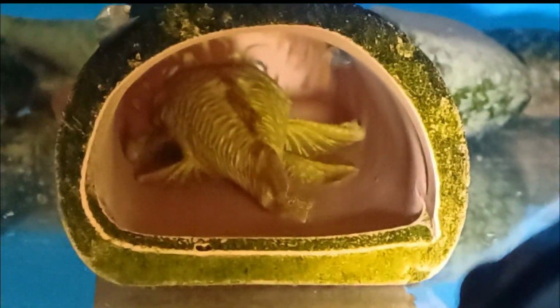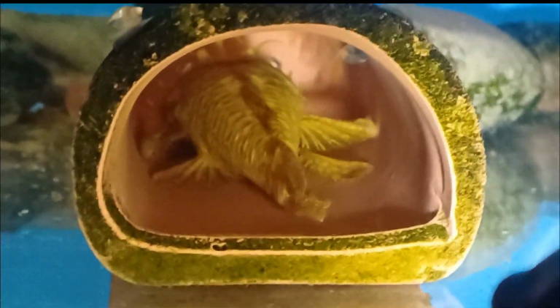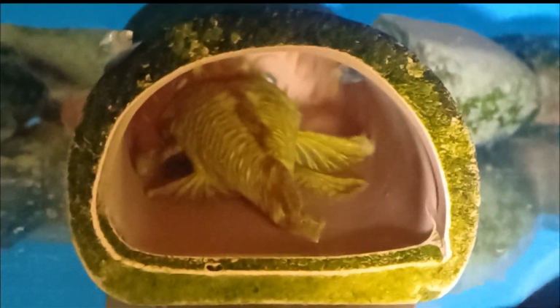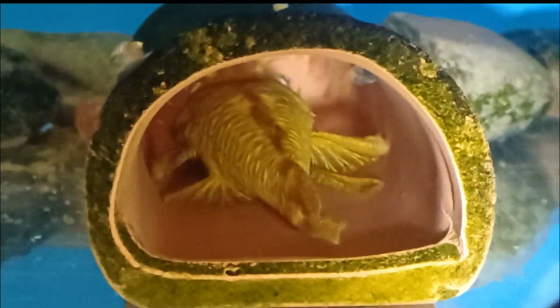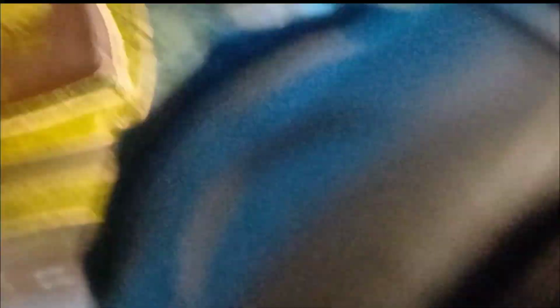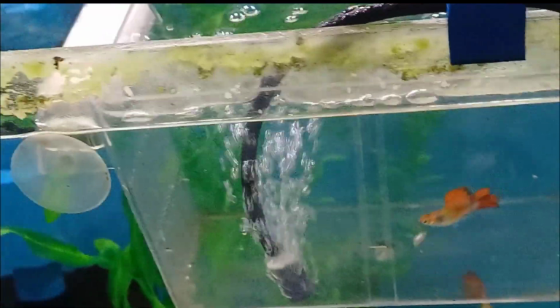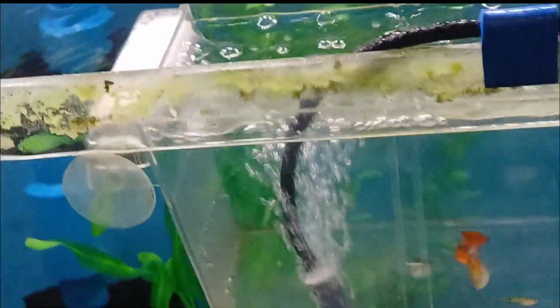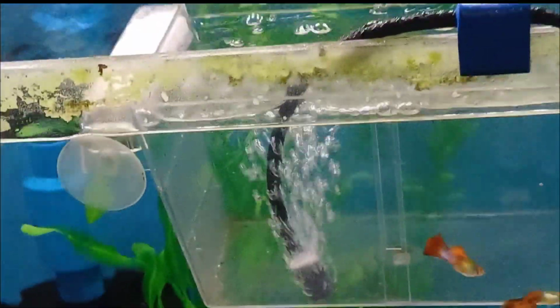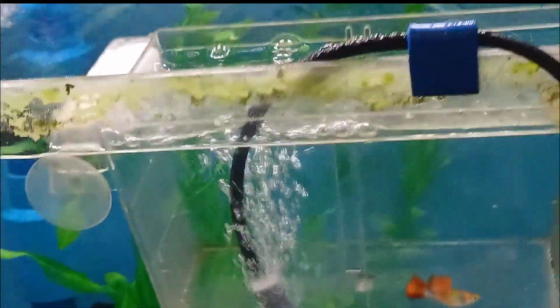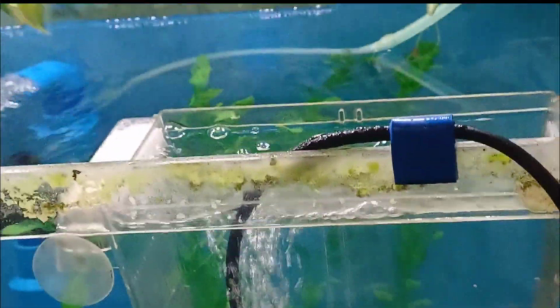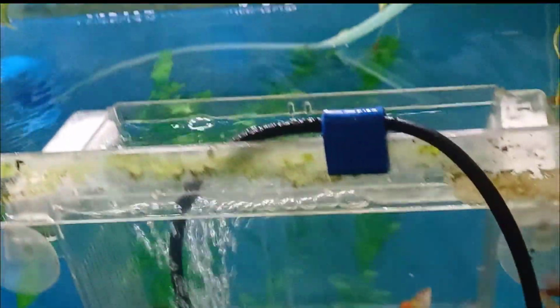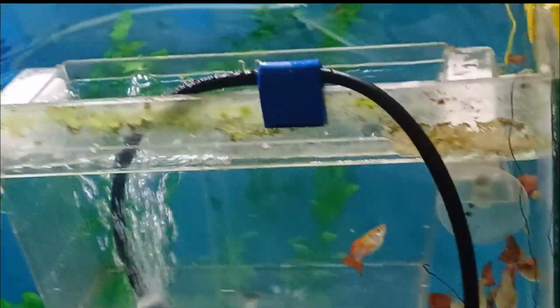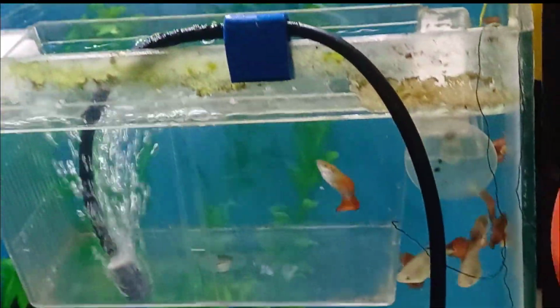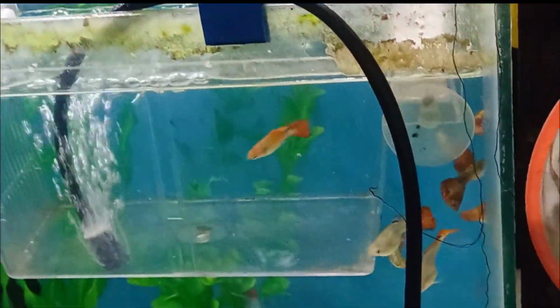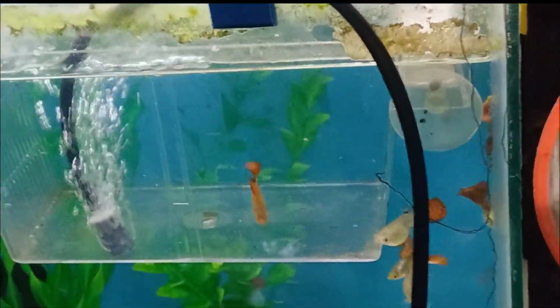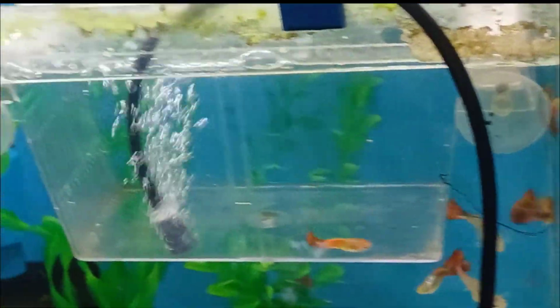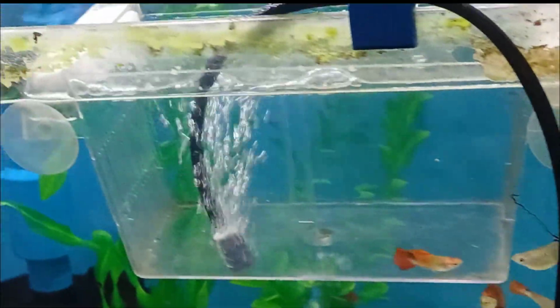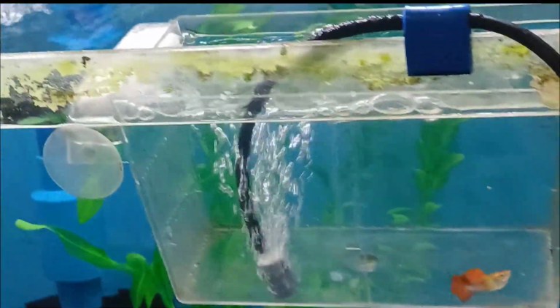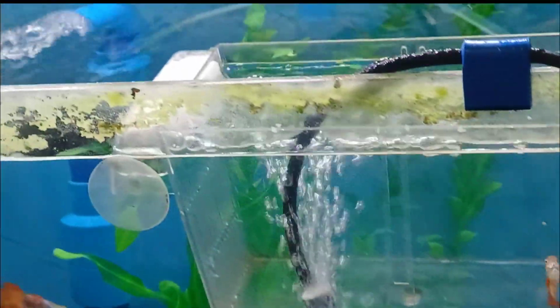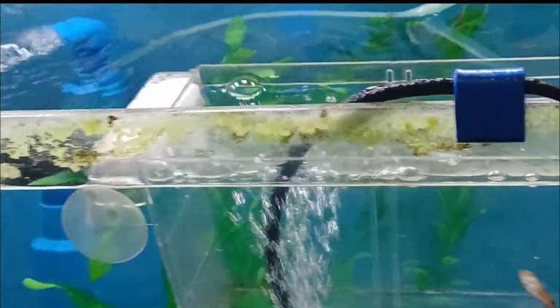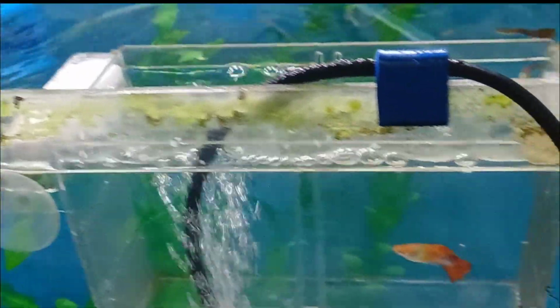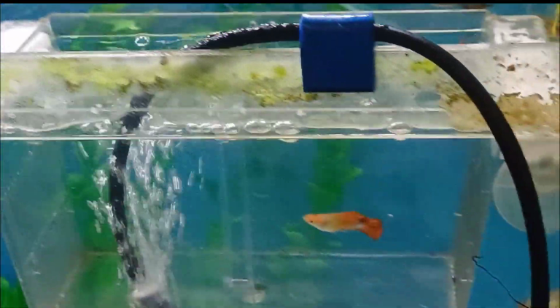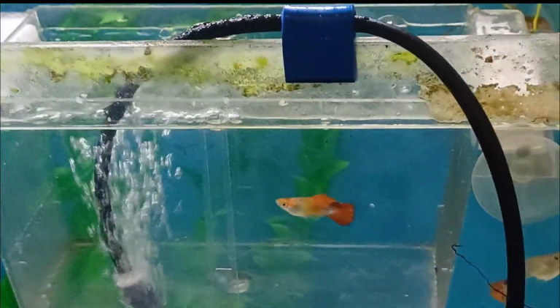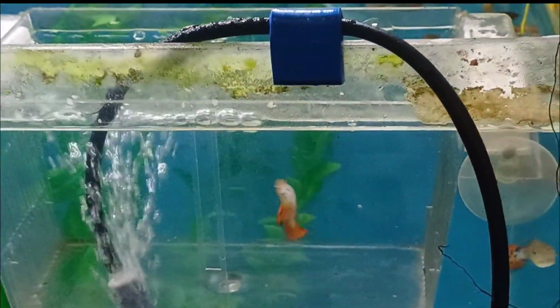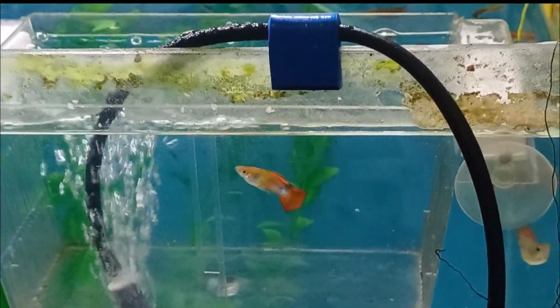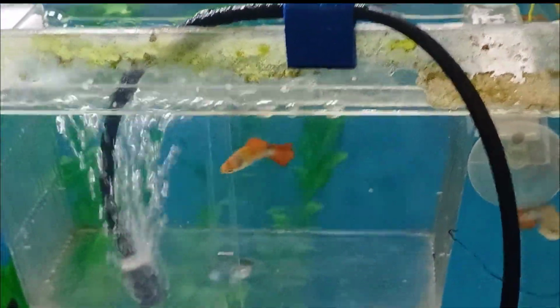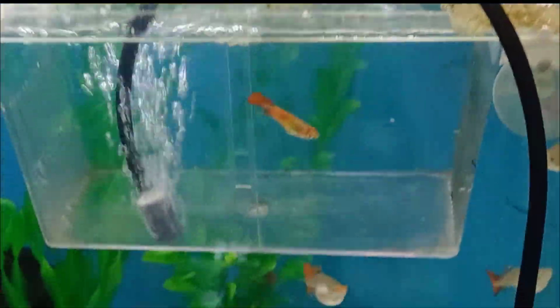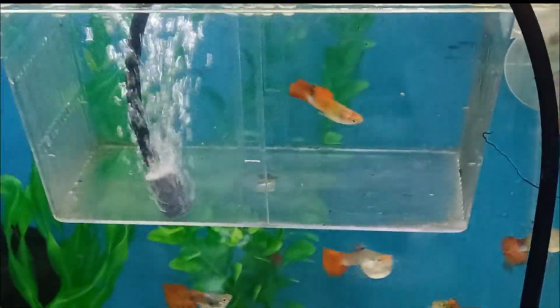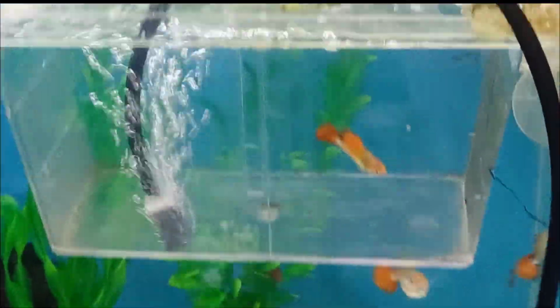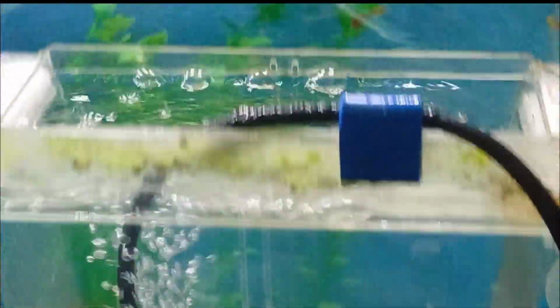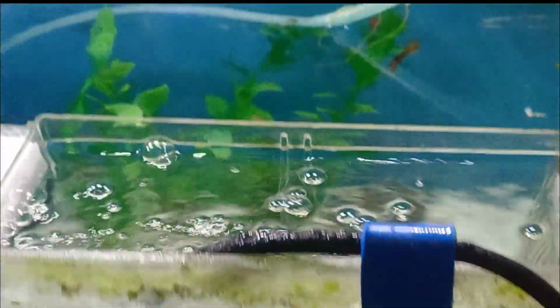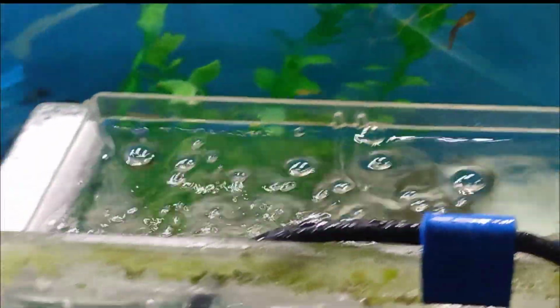Now this would be a very good time to move the fry, because if they are scattered in the tank it would be a nightmare to round them up. This is the breeder box that I will be using — it's just one of those hang-on internally mounted boxes.